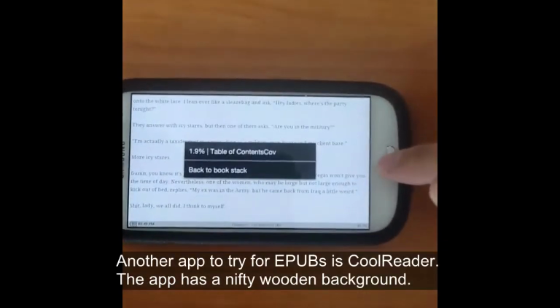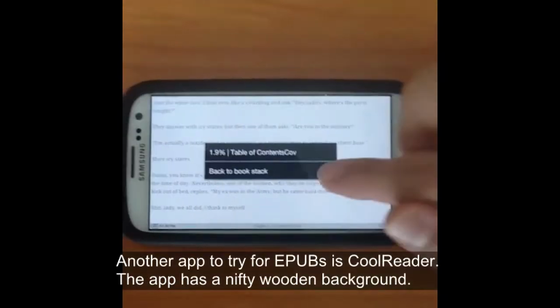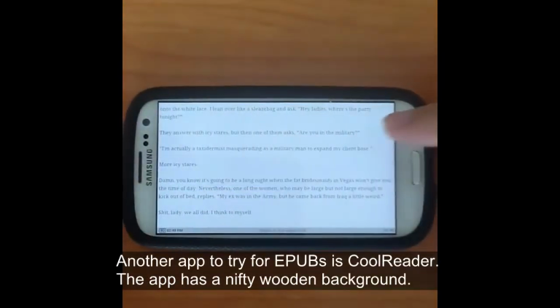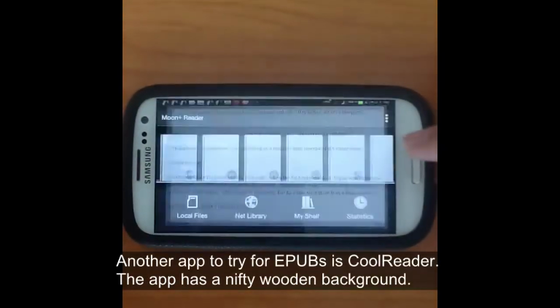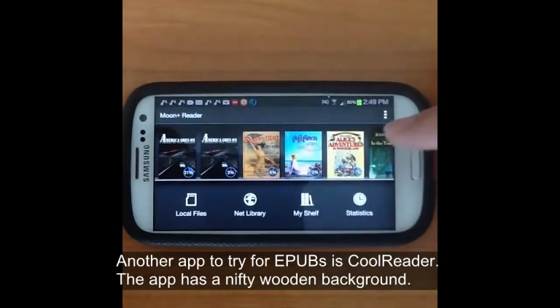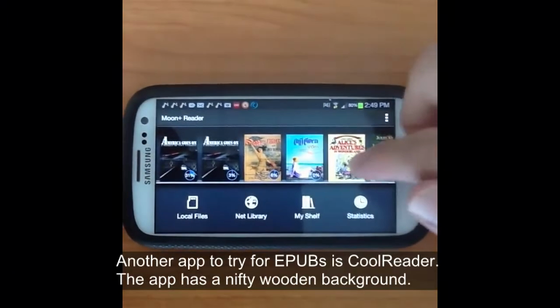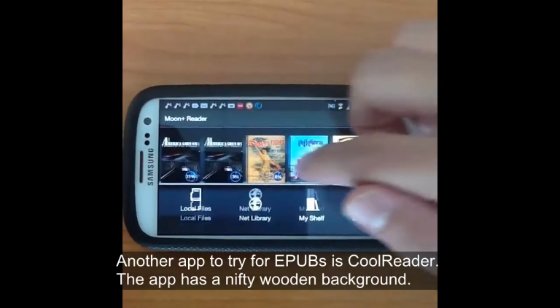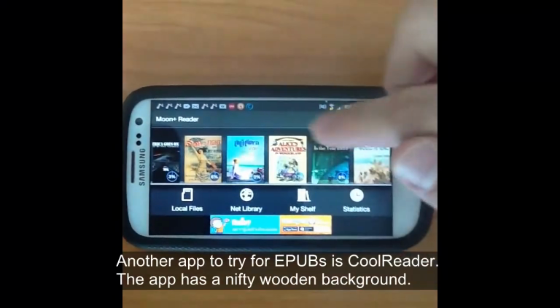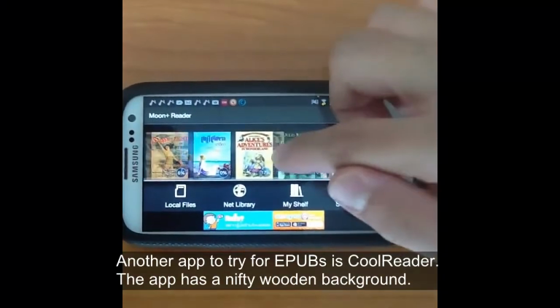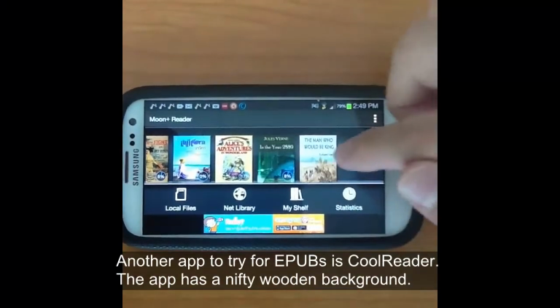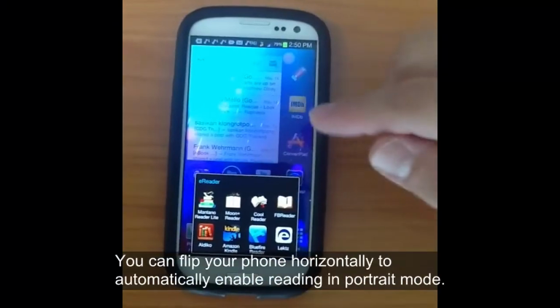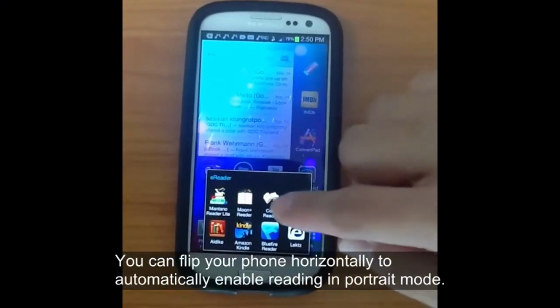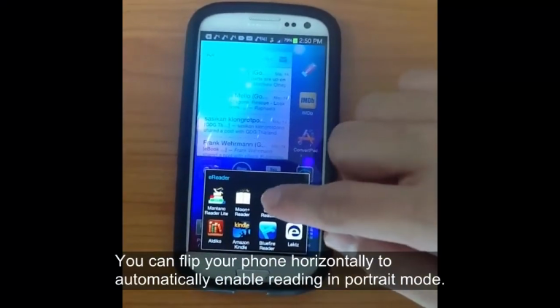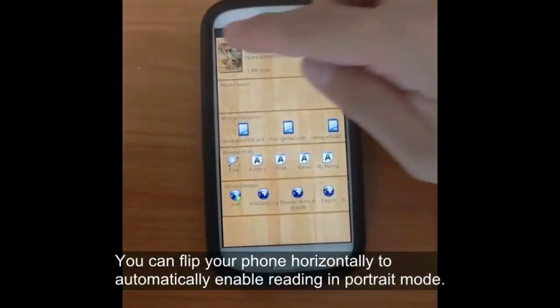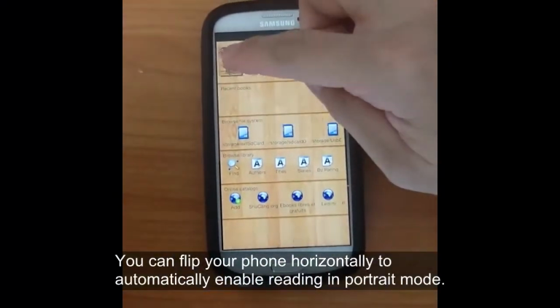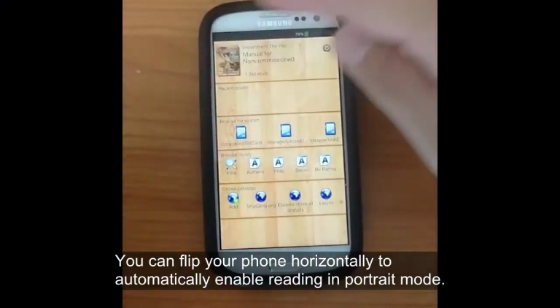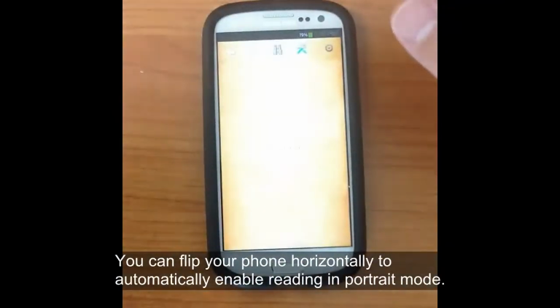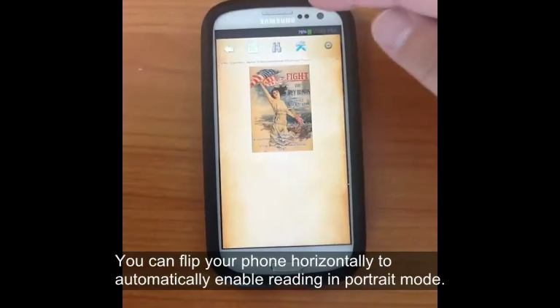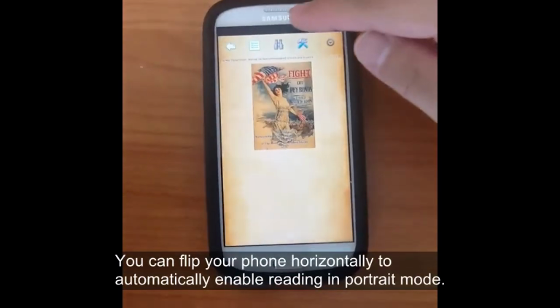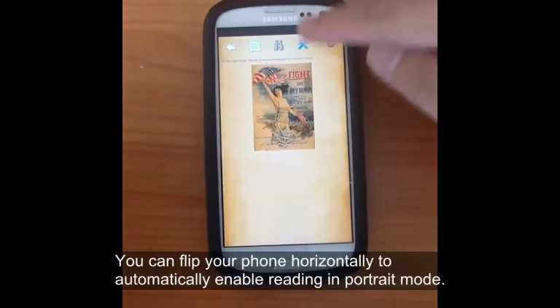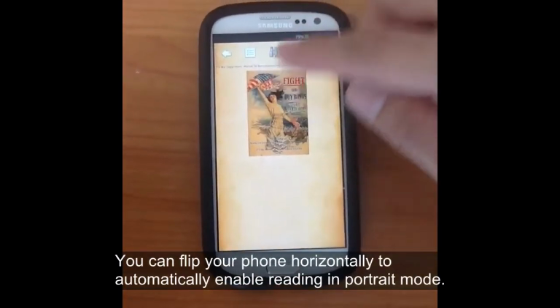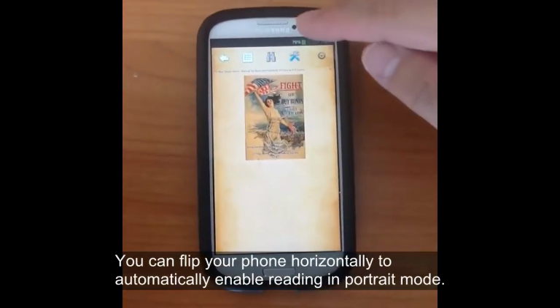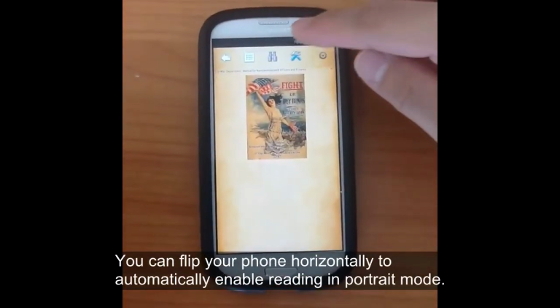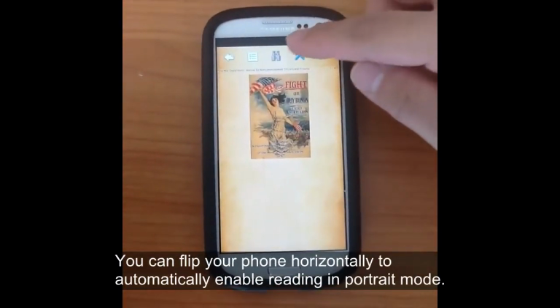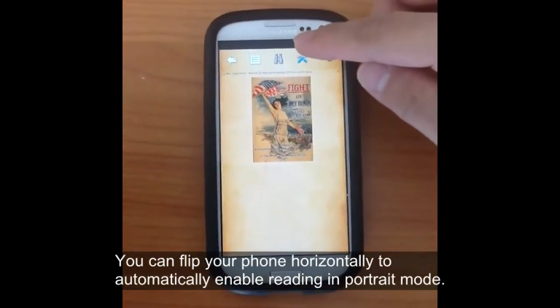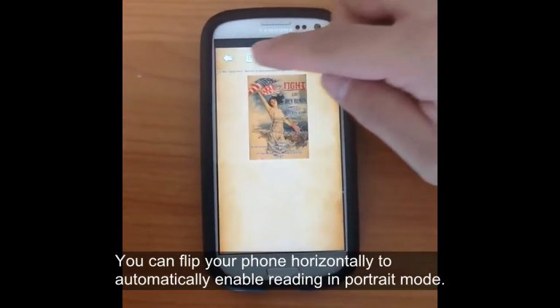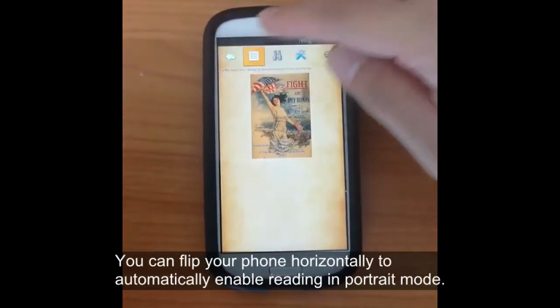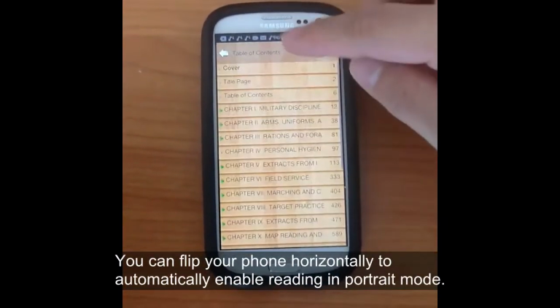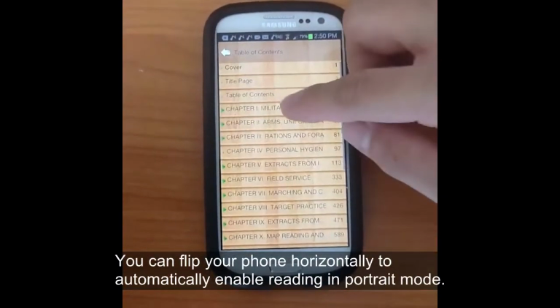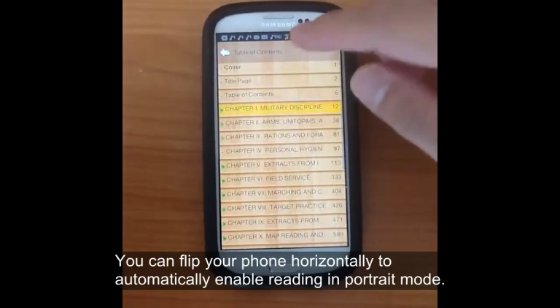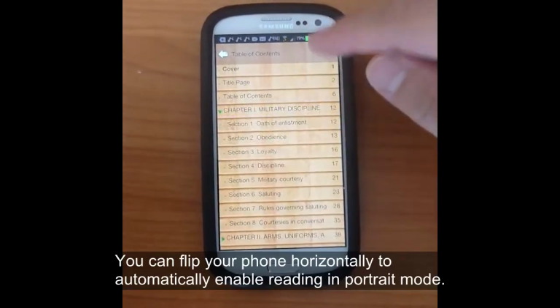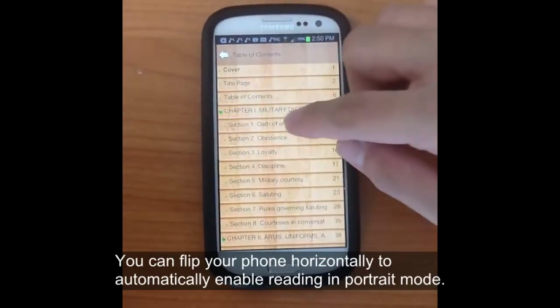Another app to take a look at is CoolReader. It's not bad — it's got this wooden background which is kind of unique. It can also be used to read EPUBs.